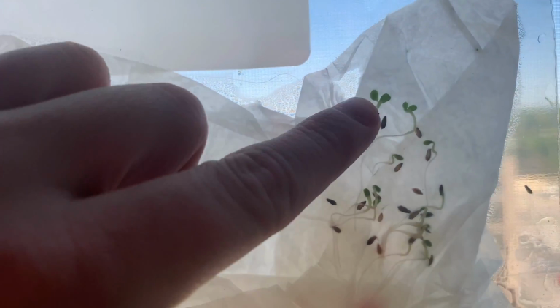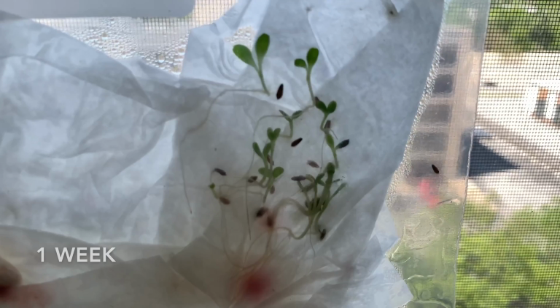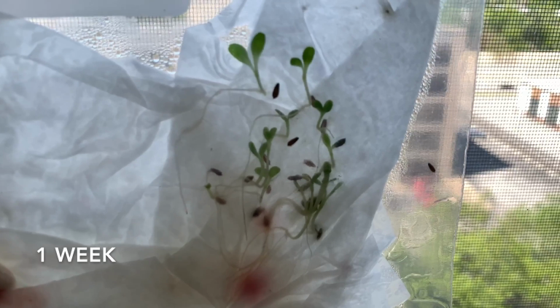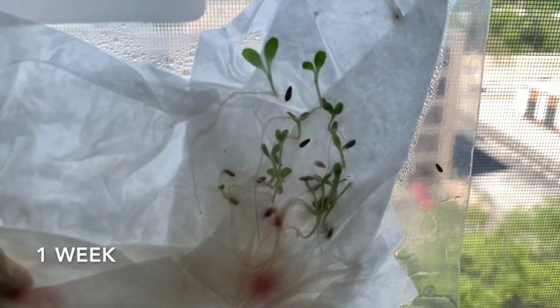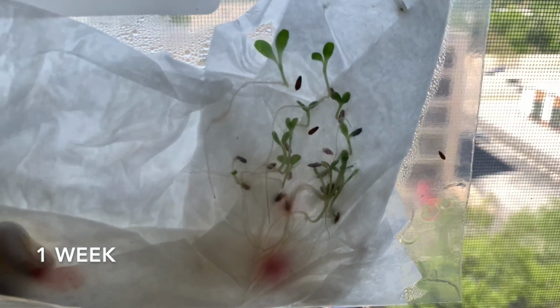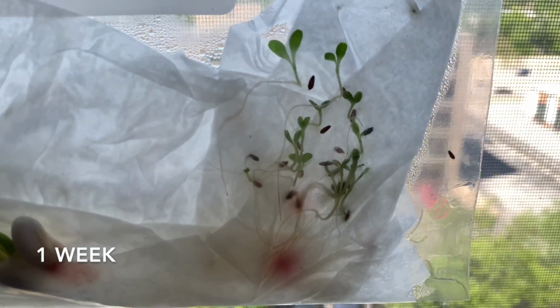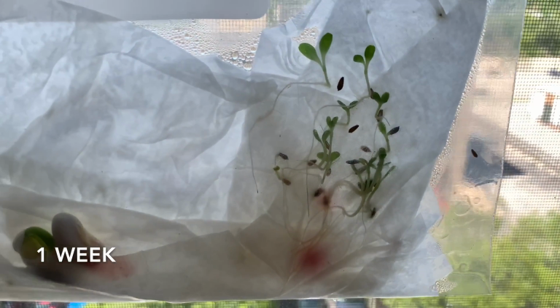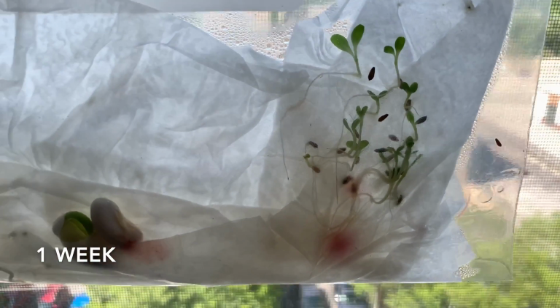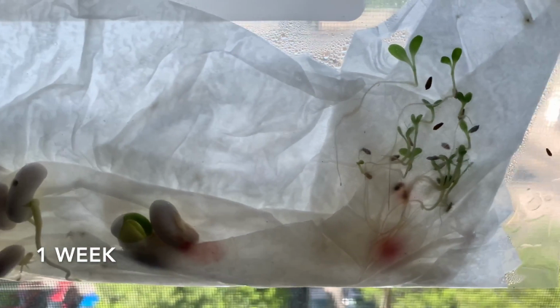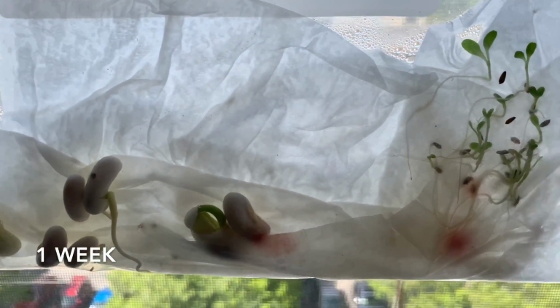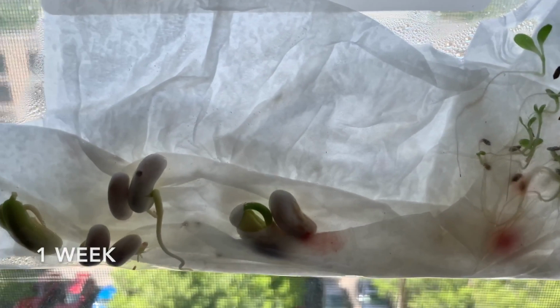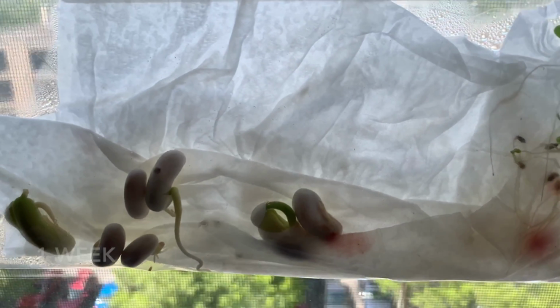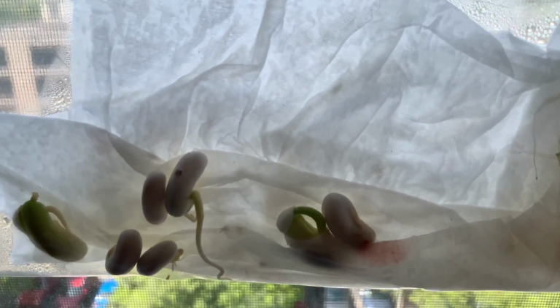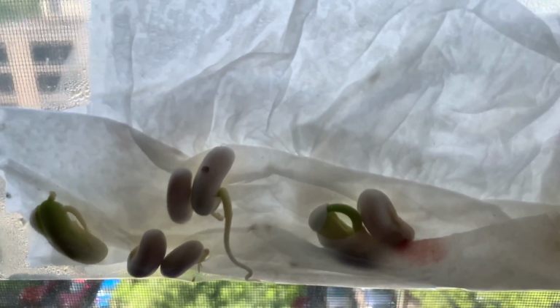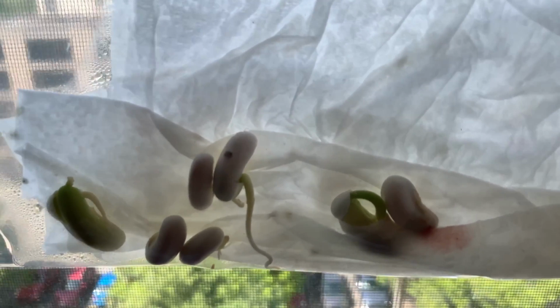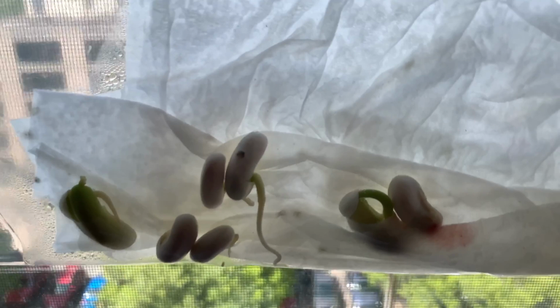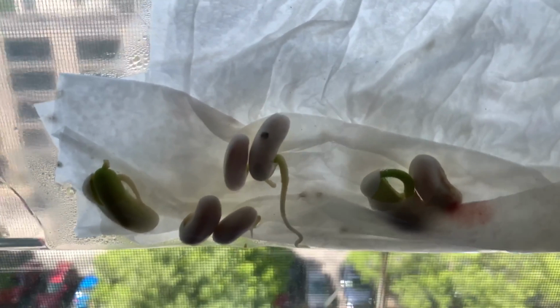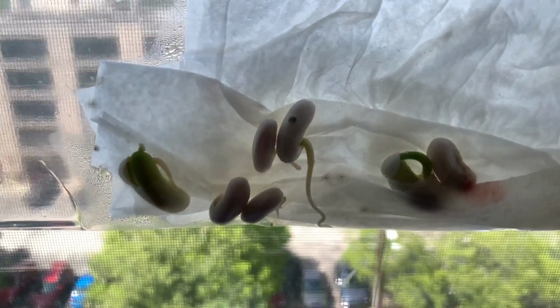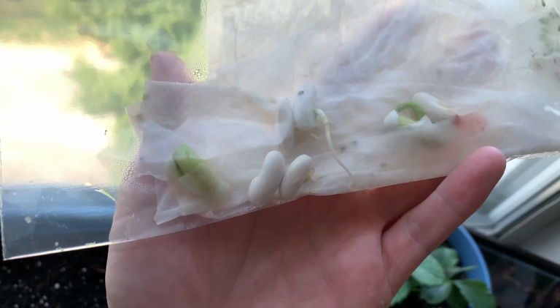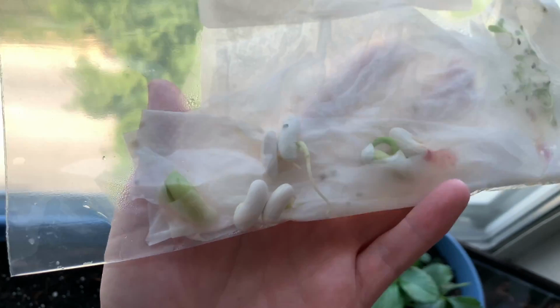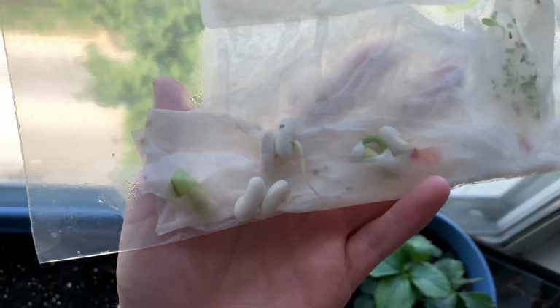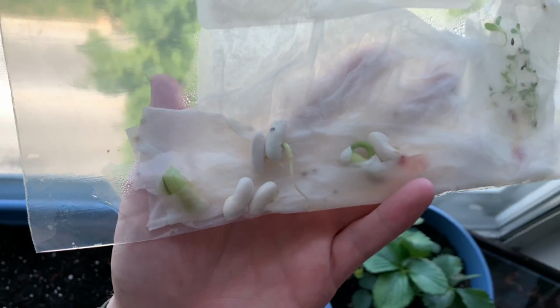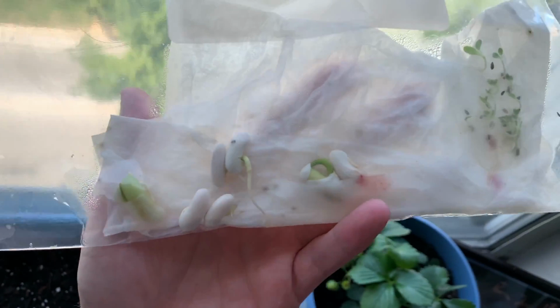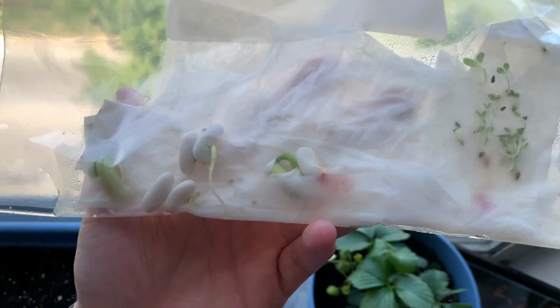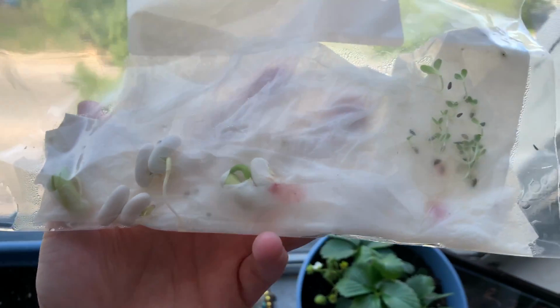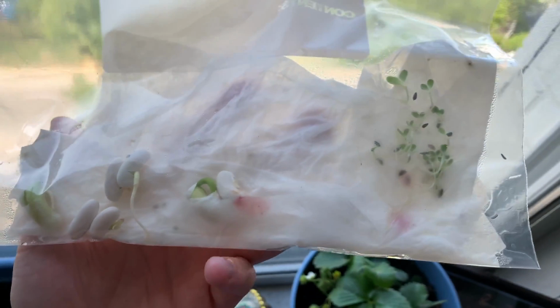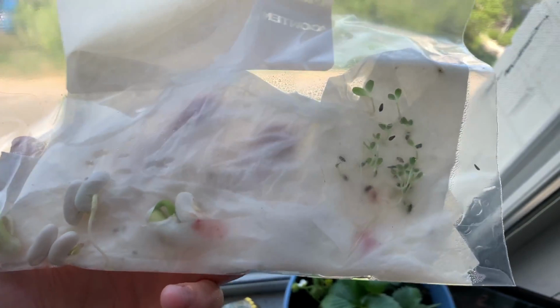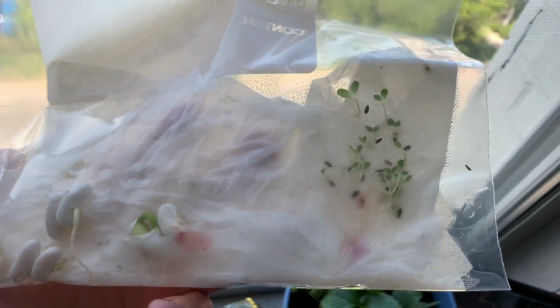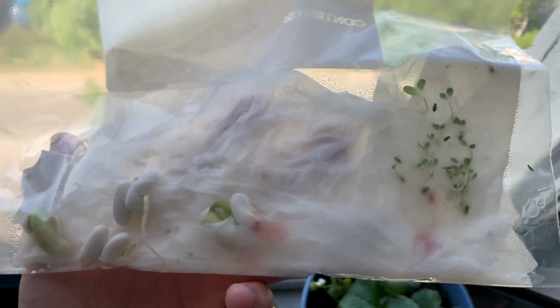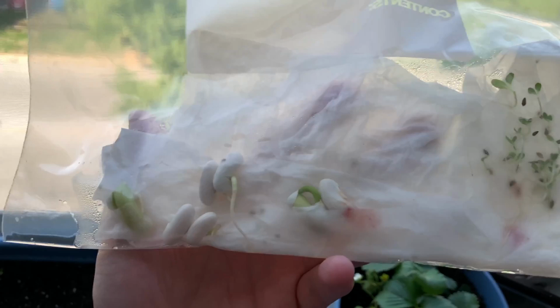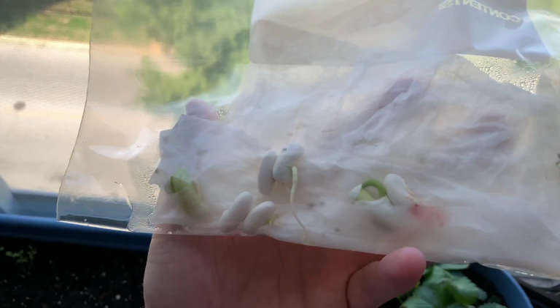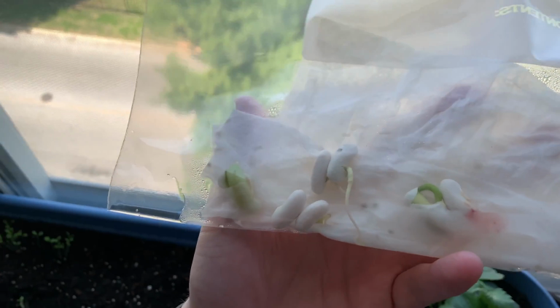A few days later and we can see the green is growing towards the light while the roots find space to grow down. These will grow big and strong to hold the plant in place when it grows taller.